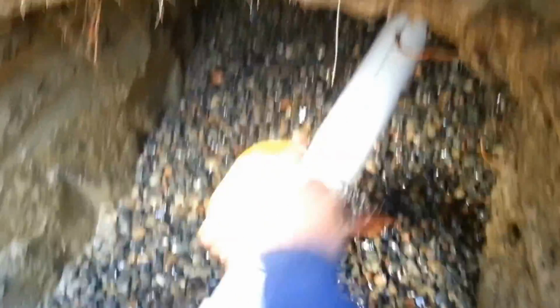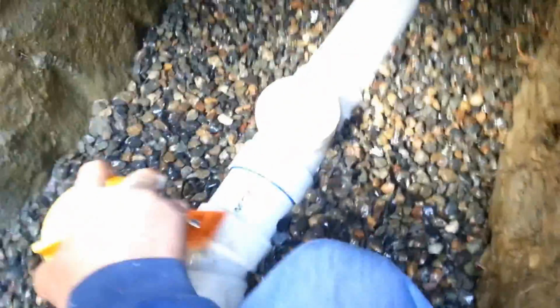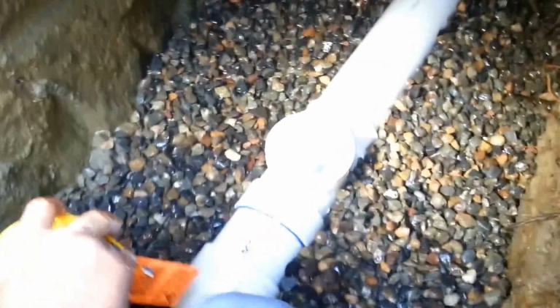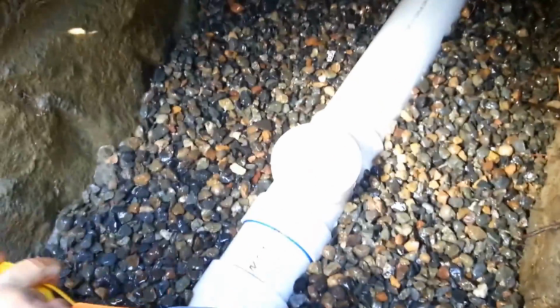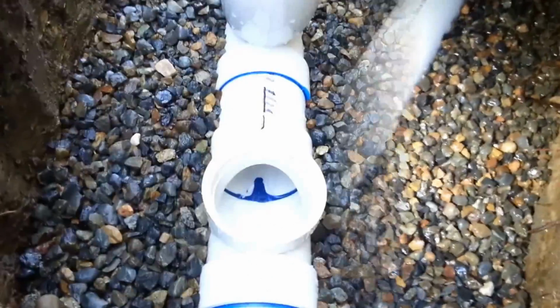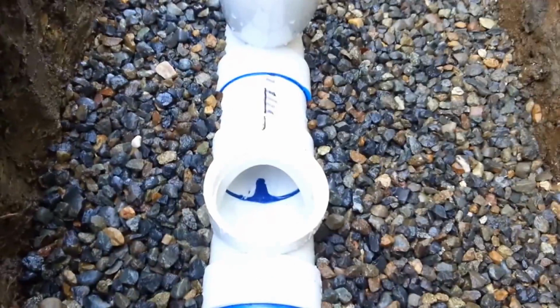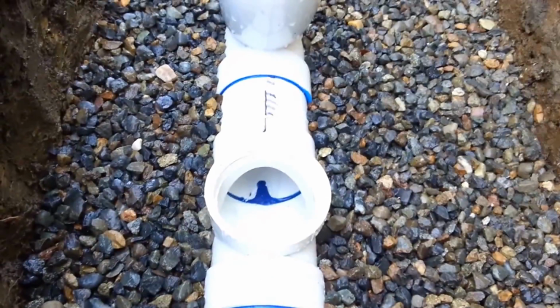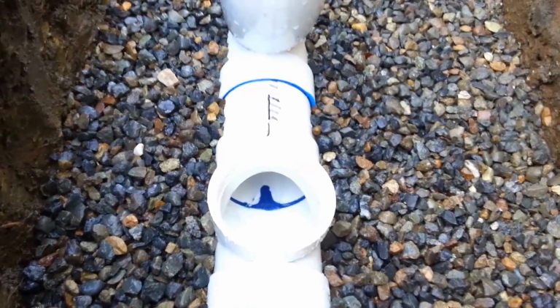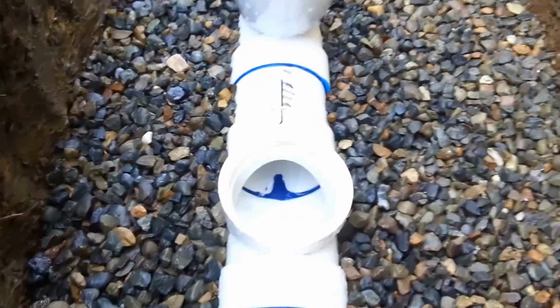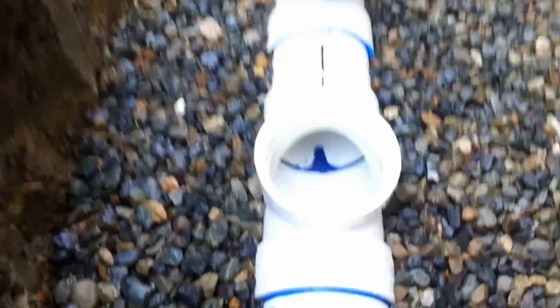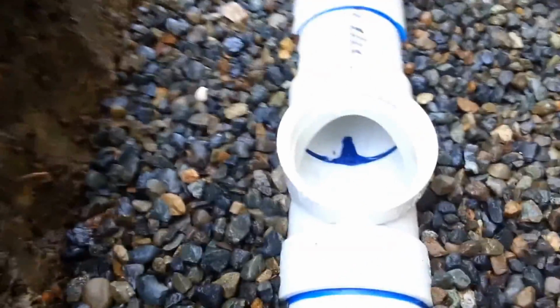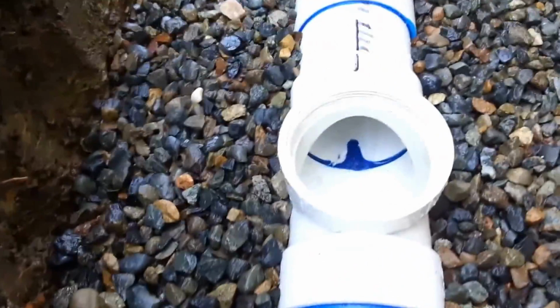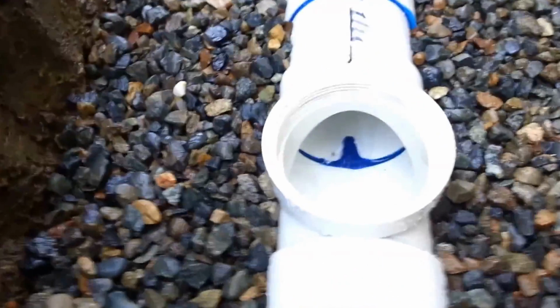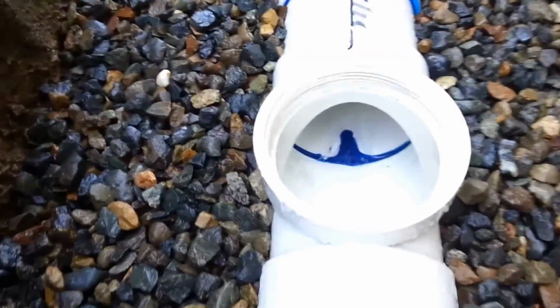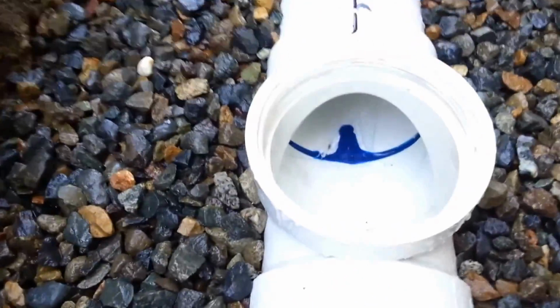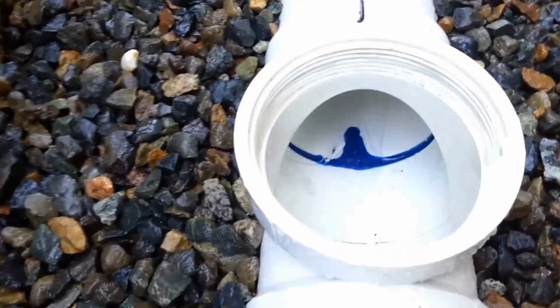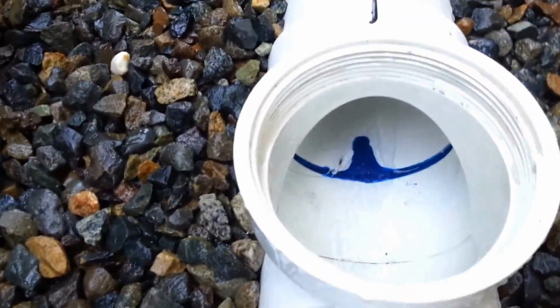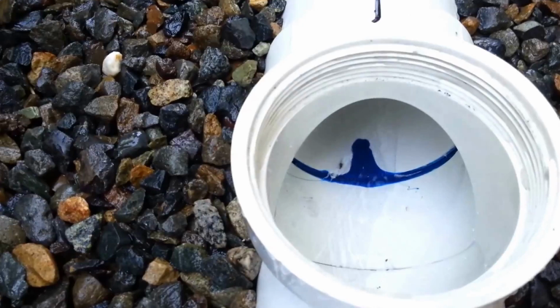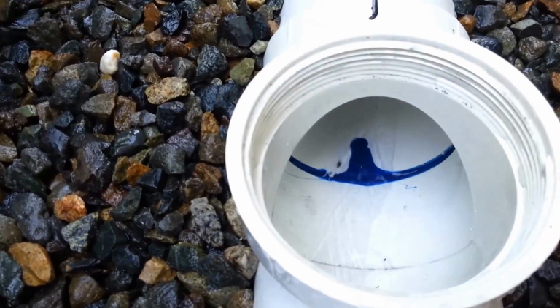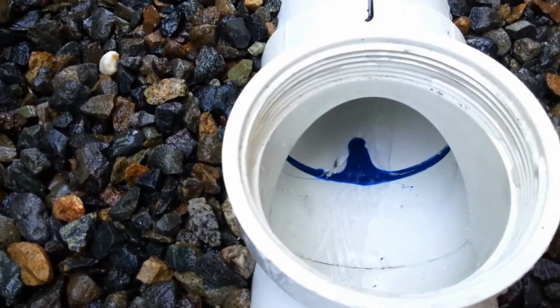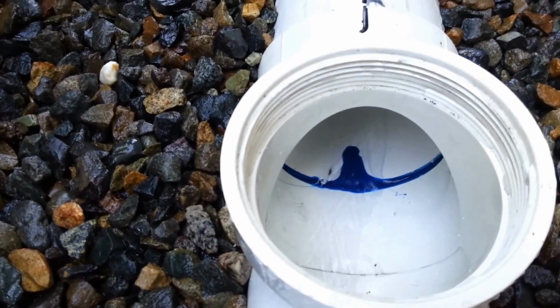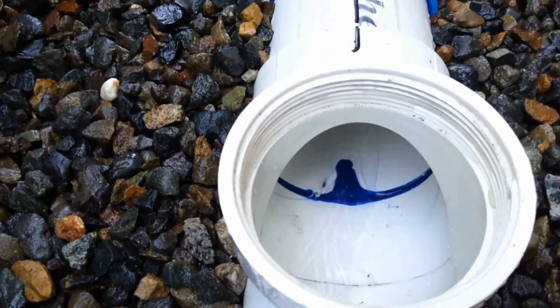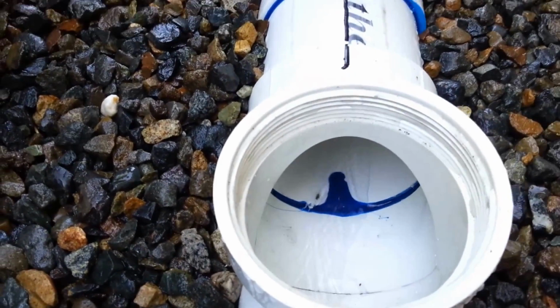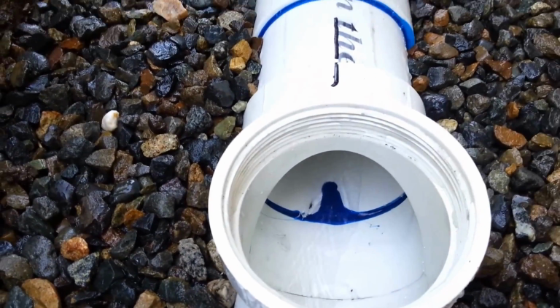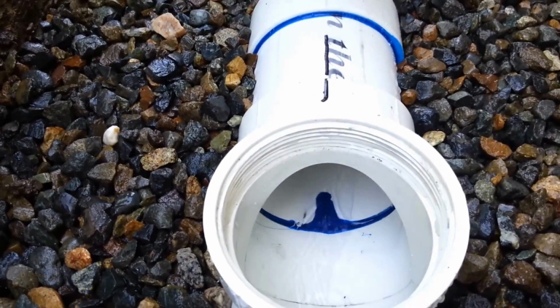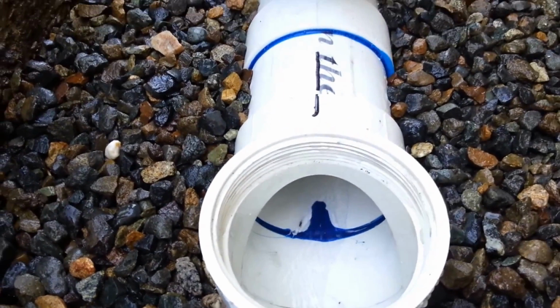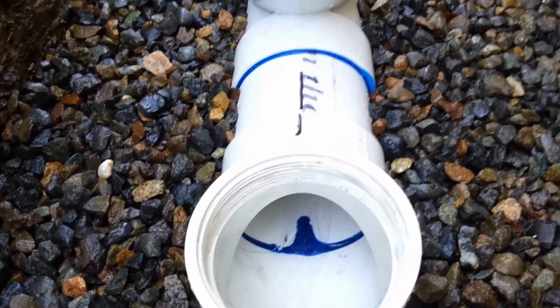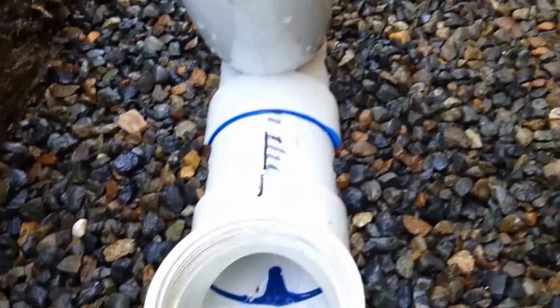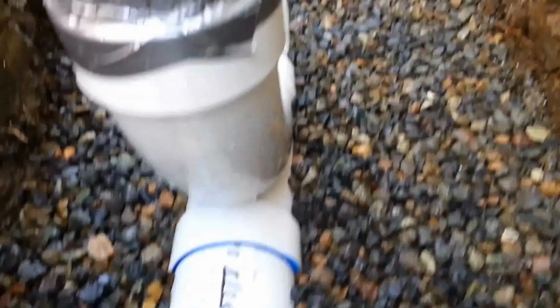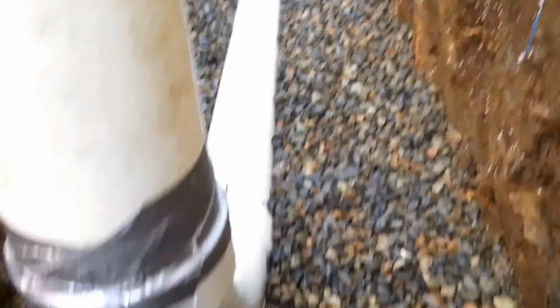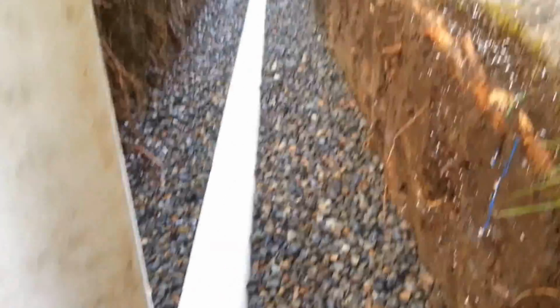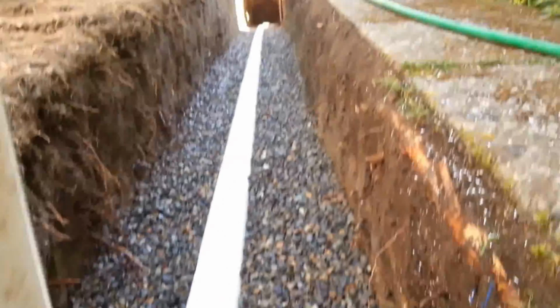There it goes — there goes the water. We're here at our test tee, and you can see that the water is flowing nicely through our new sewer pipe. We've got a good grade.